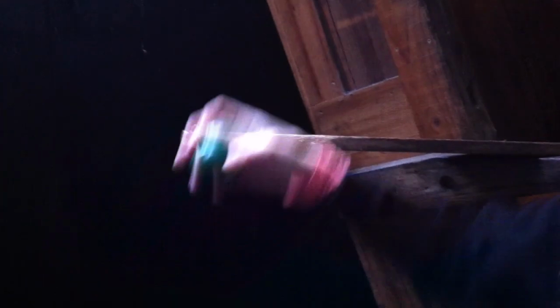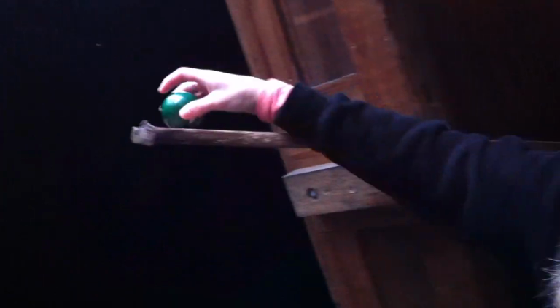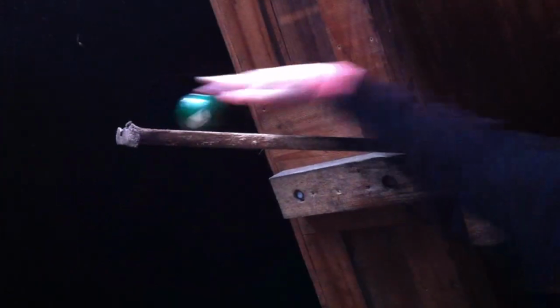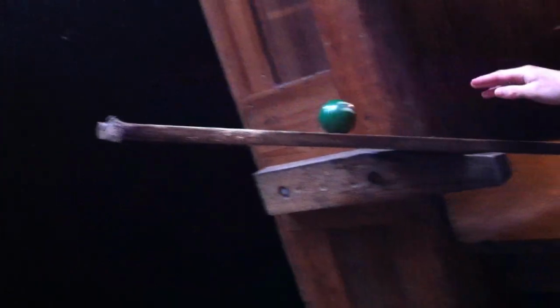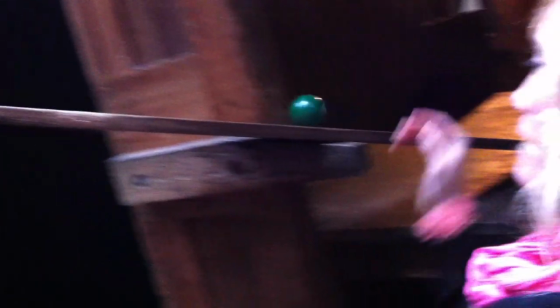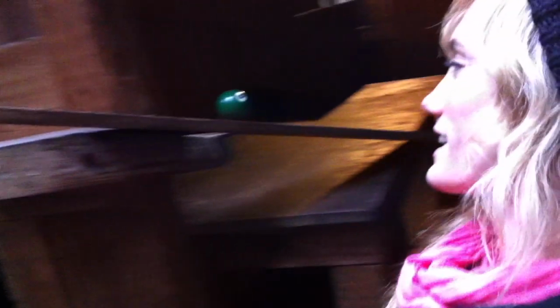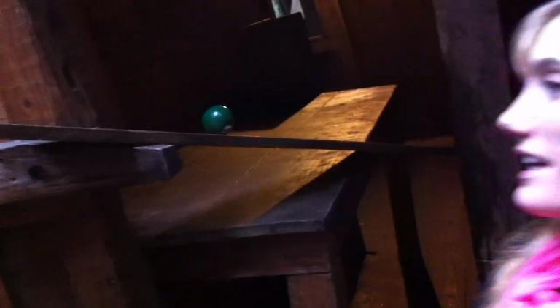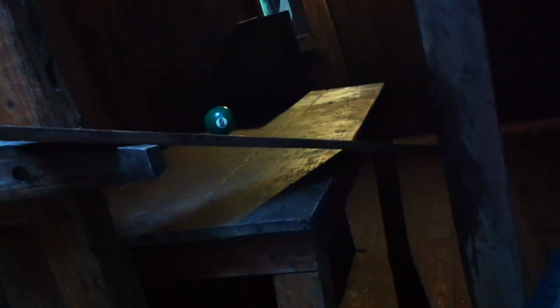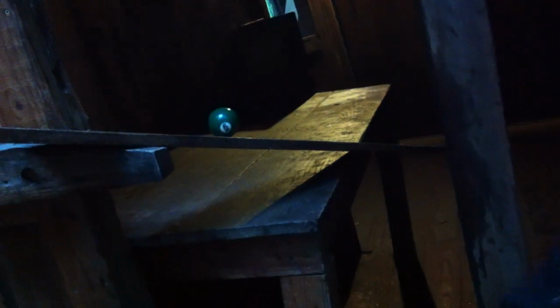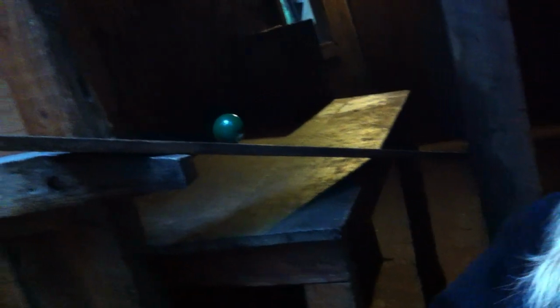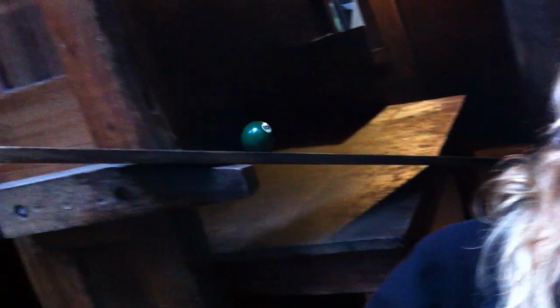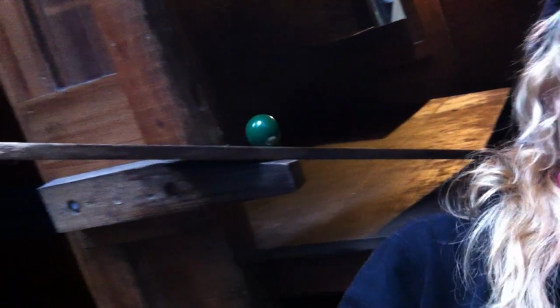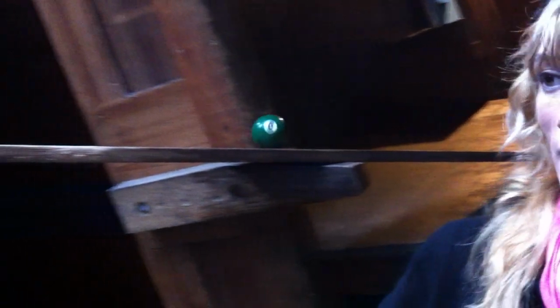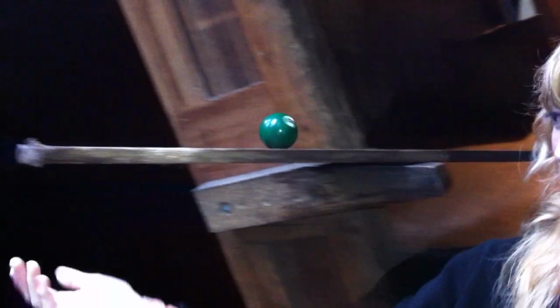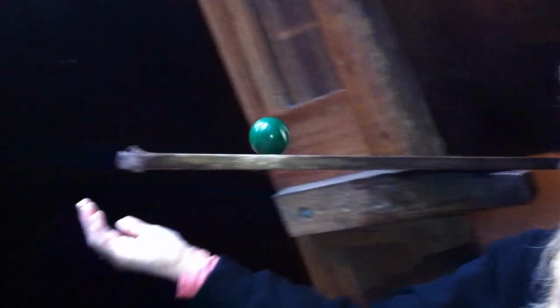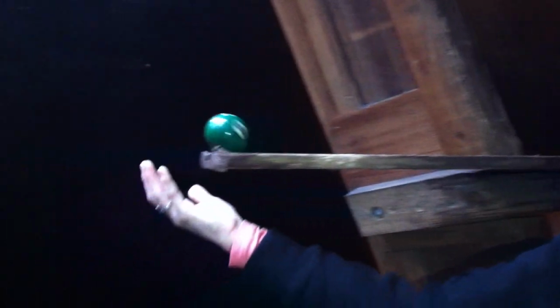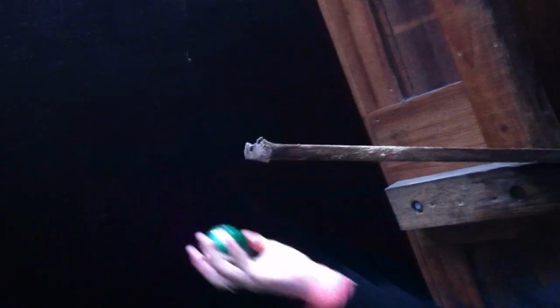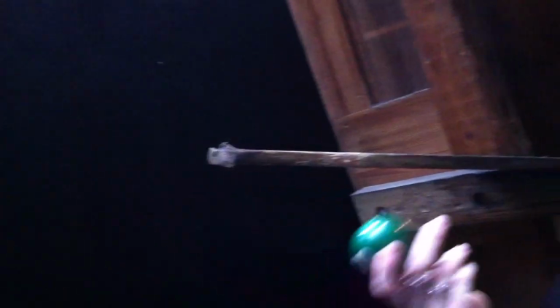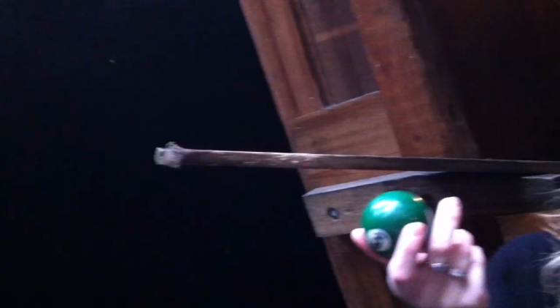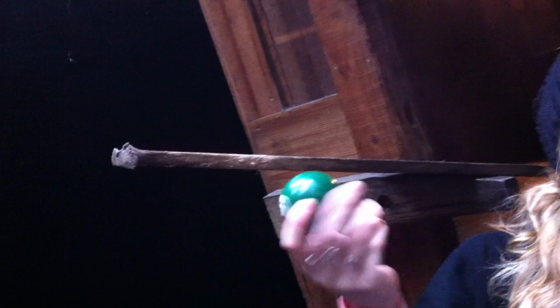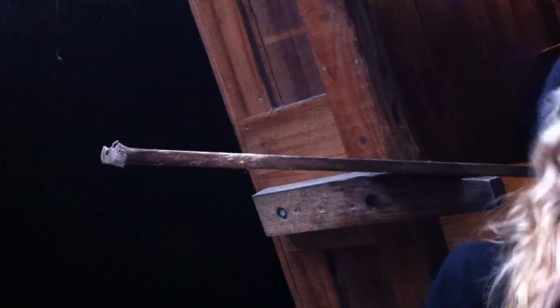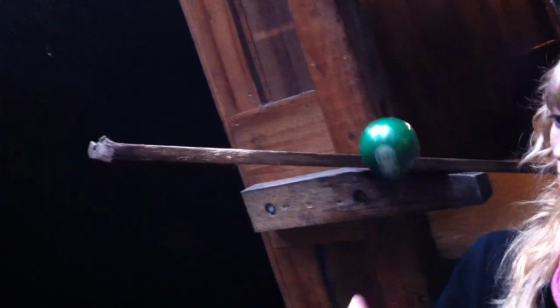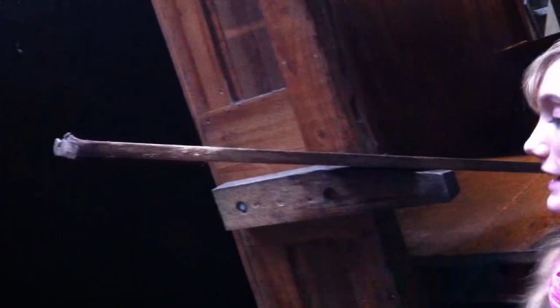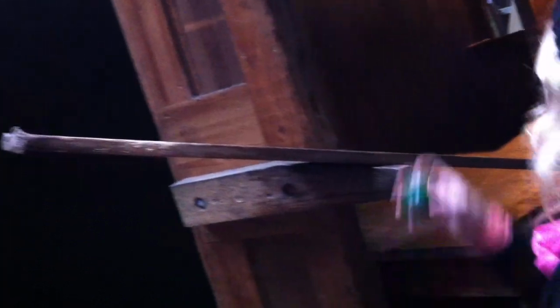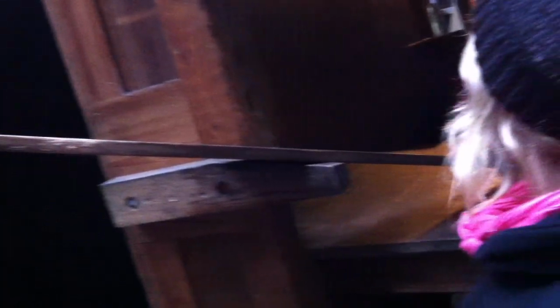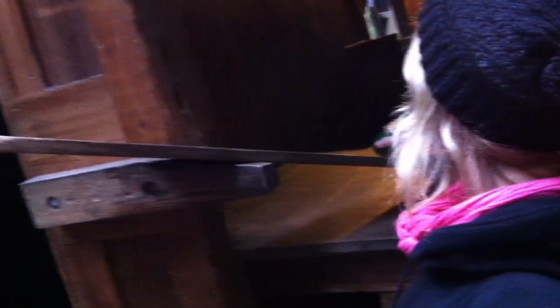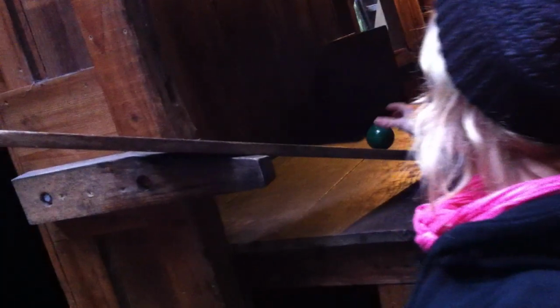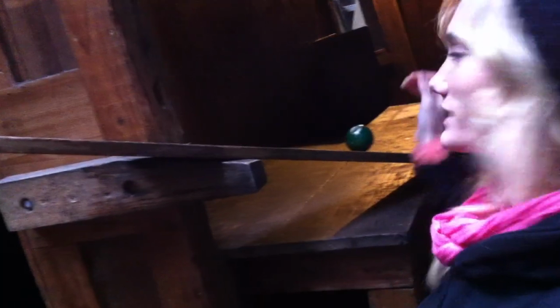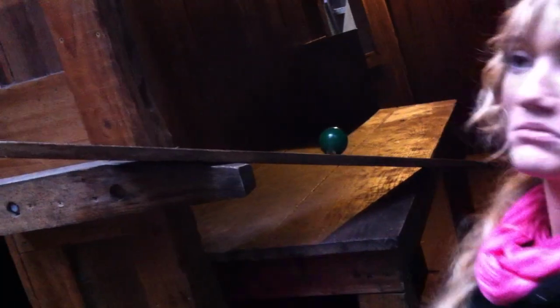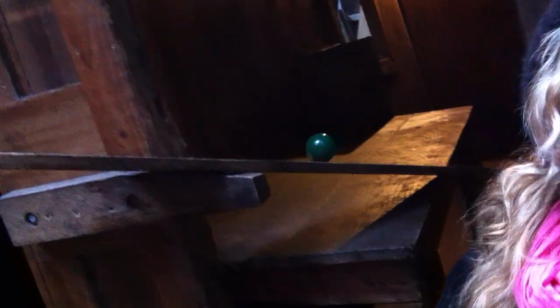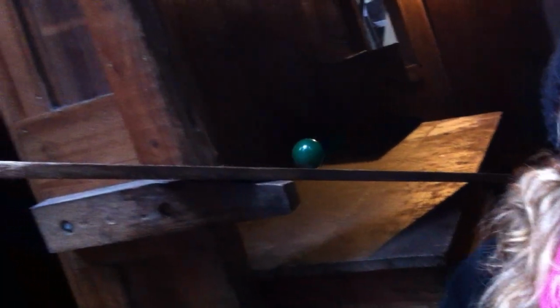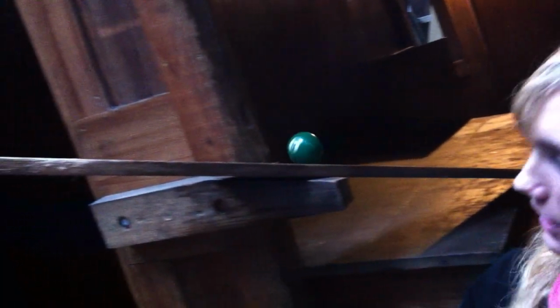But I know what some of you skeptics might be thinking. You might be thinking, tour guide Casey, how do we know you didn't tamper with this ball, right? Weigh it, put a magnet in it, put a mouse in it, something like that.